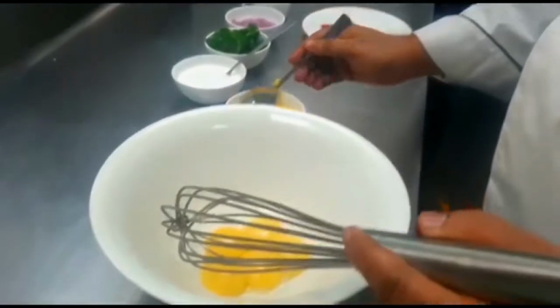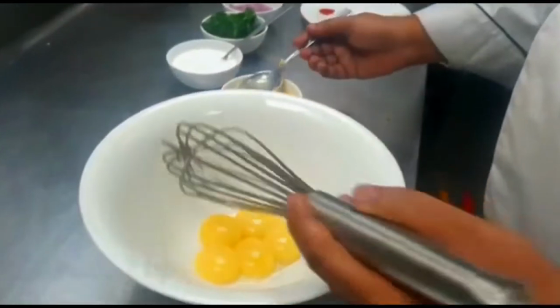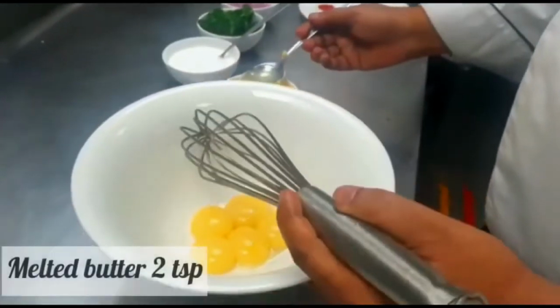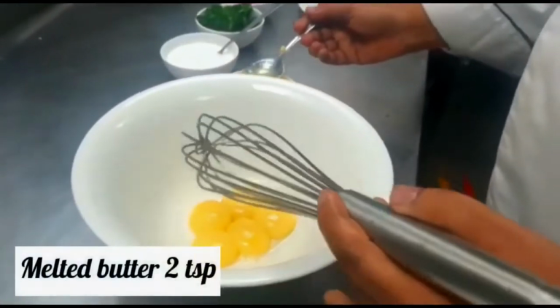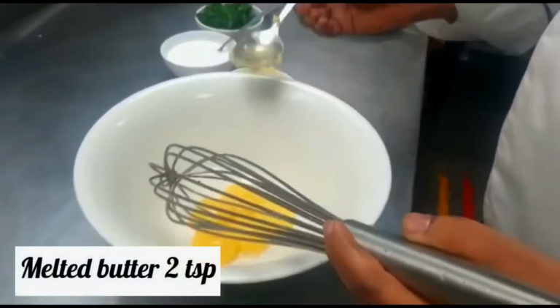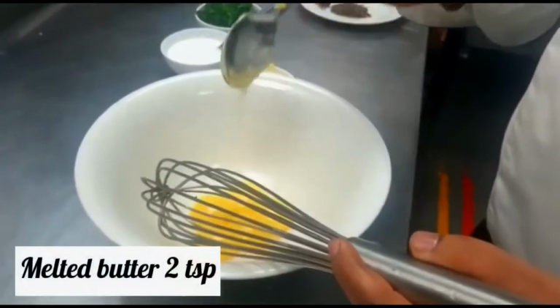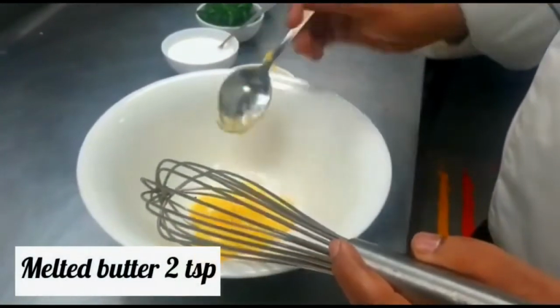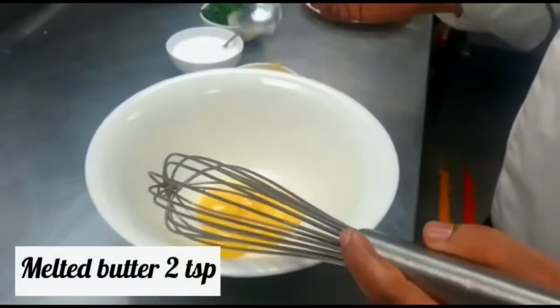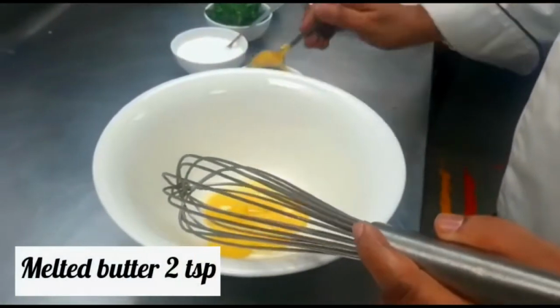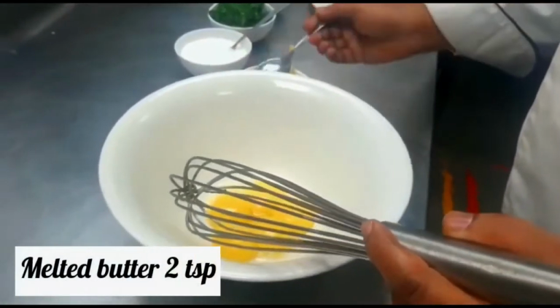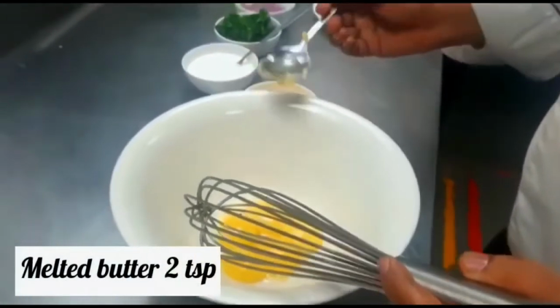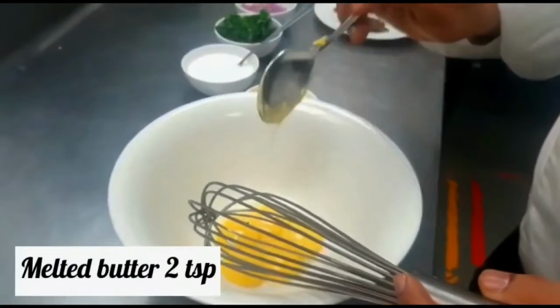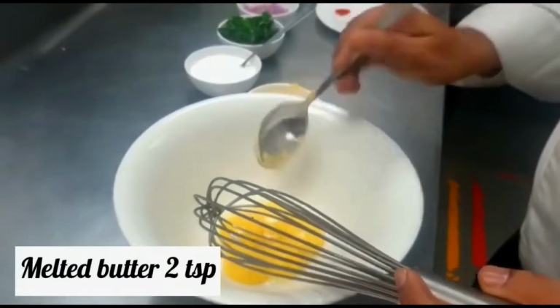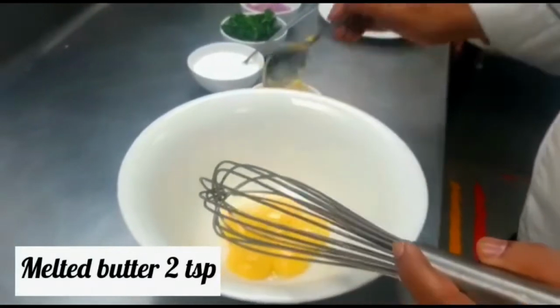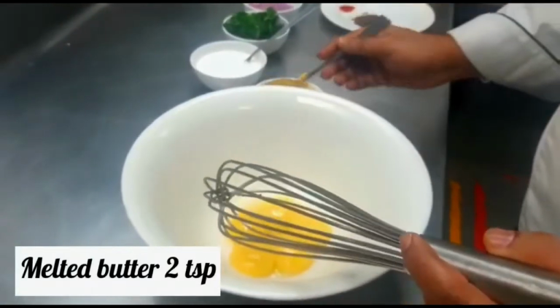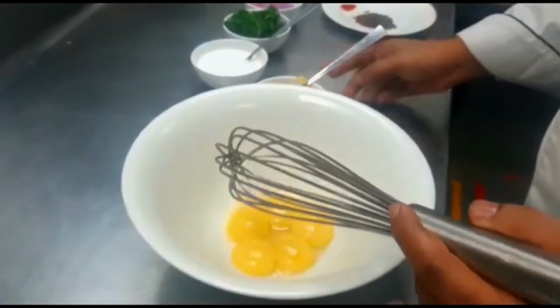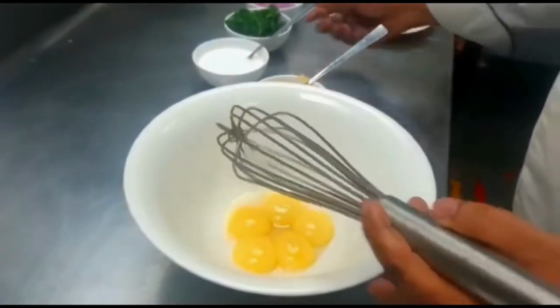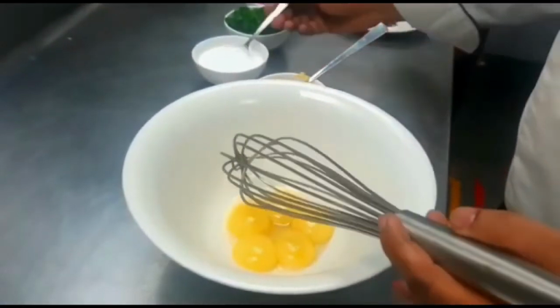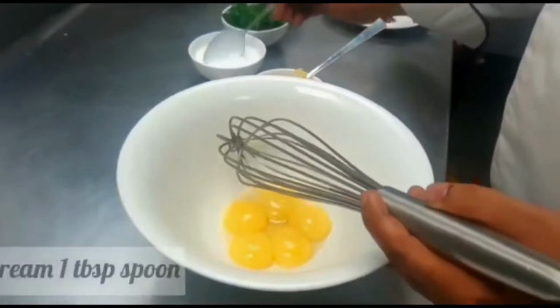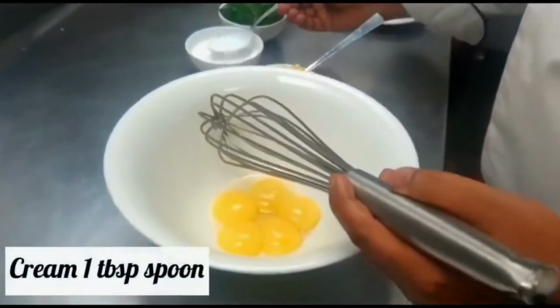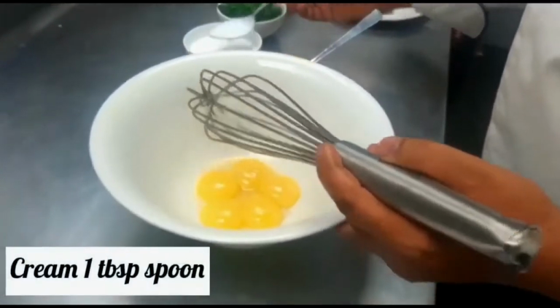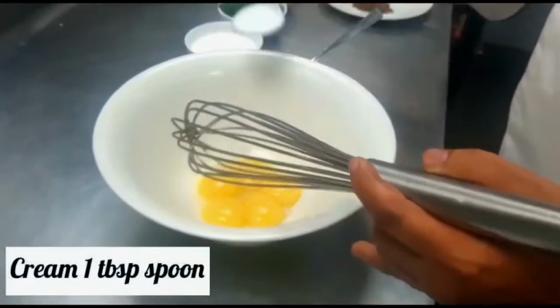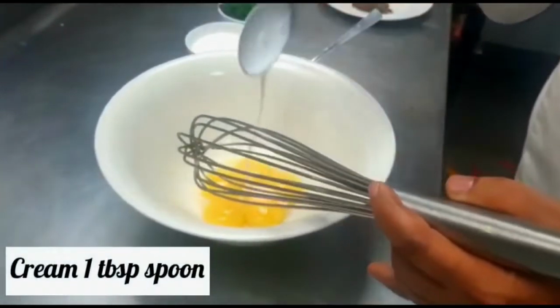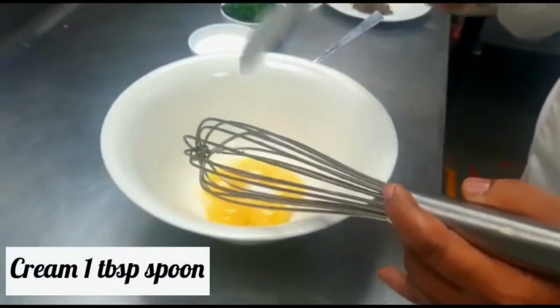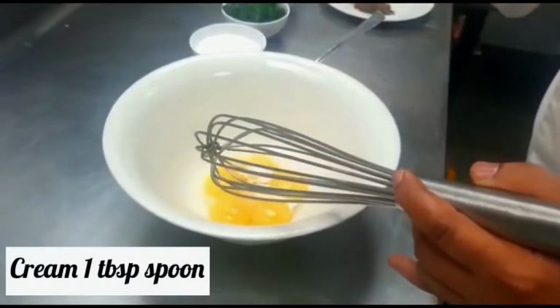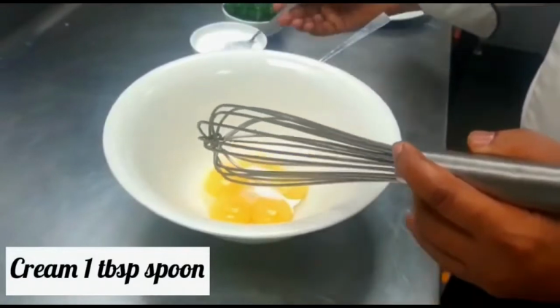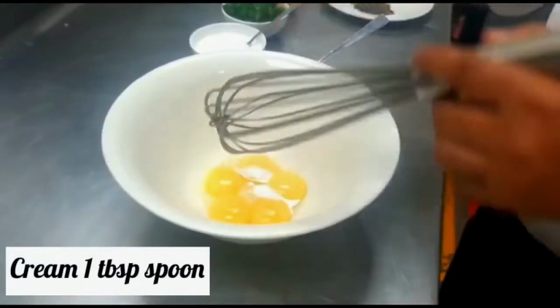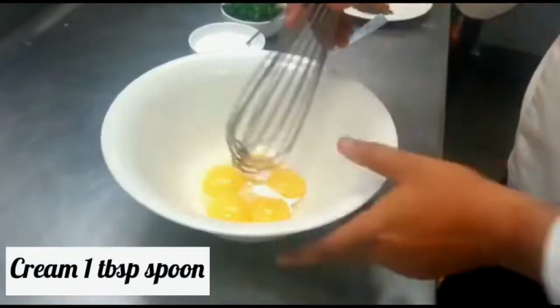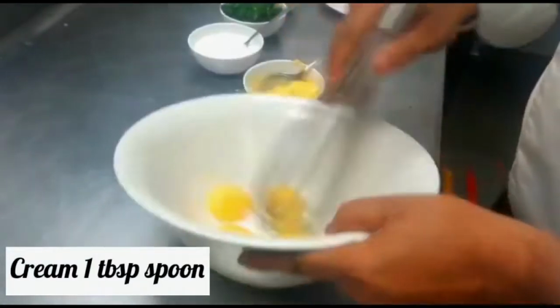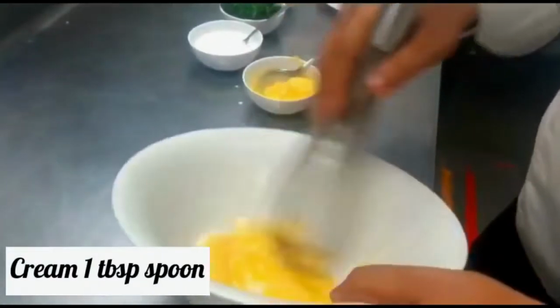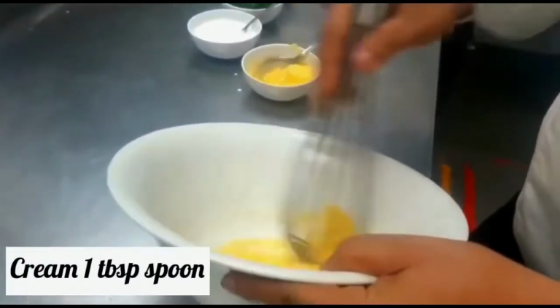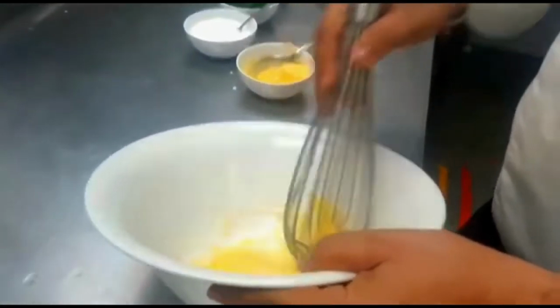Now we are adding some melted butter — about 2 tablespoons is okay. After that, just add the heavy cream, a little bit. That is enough to make a good sauce.